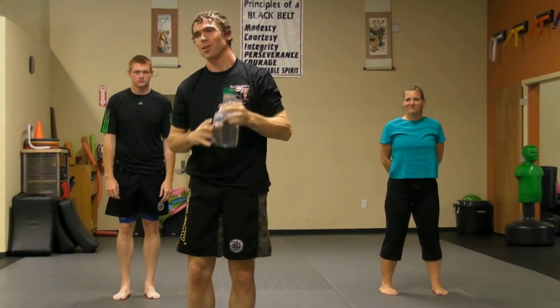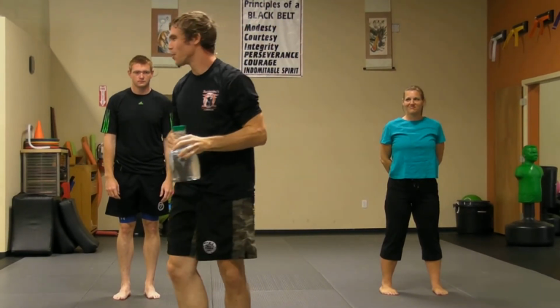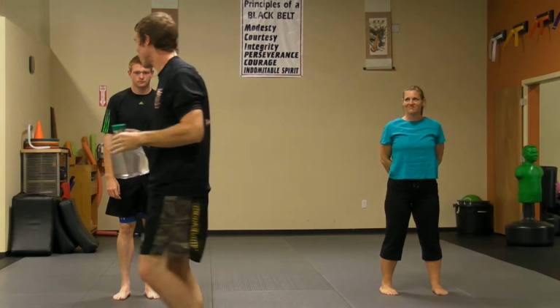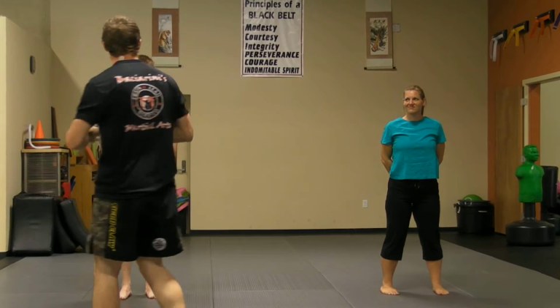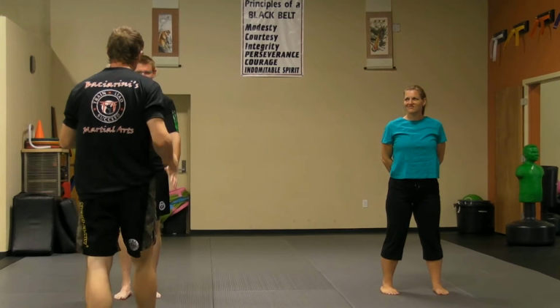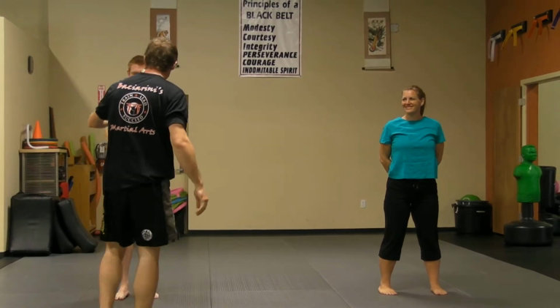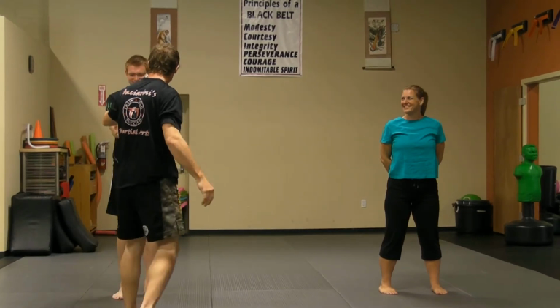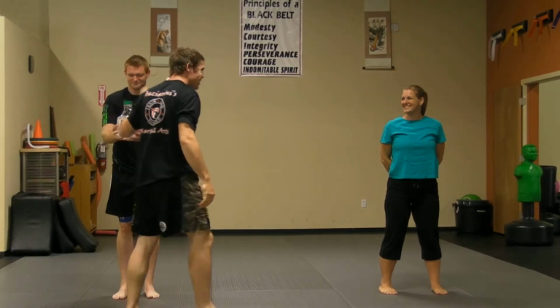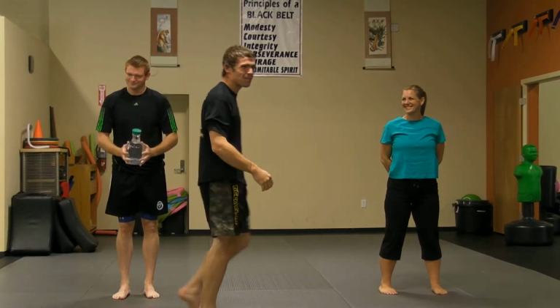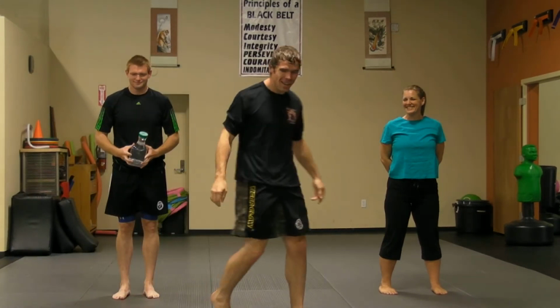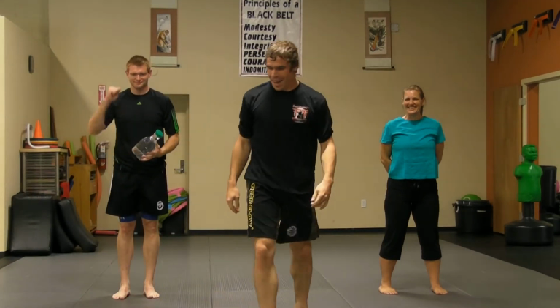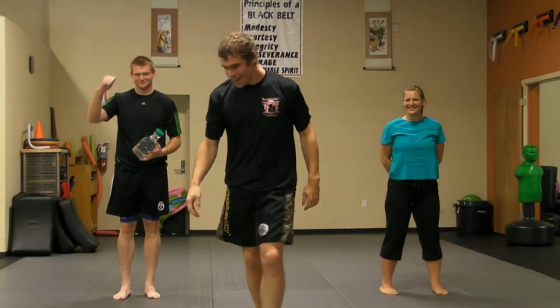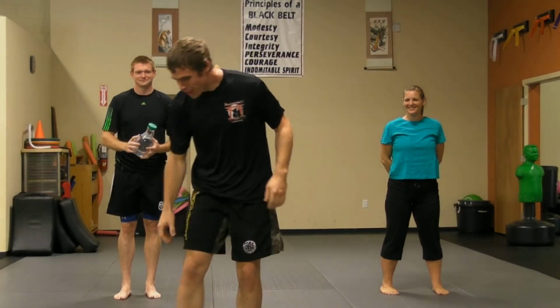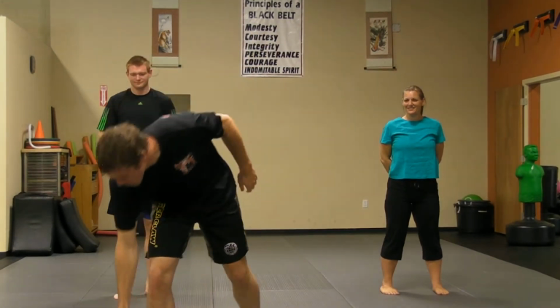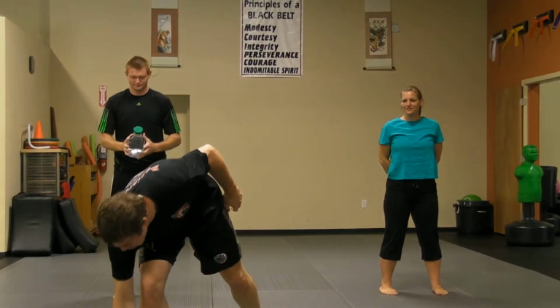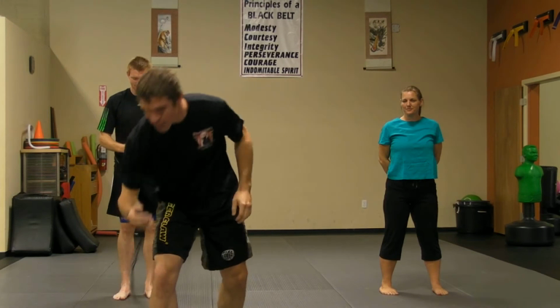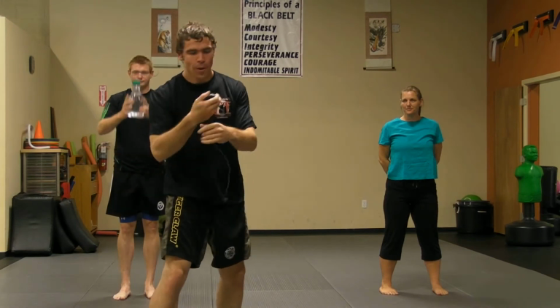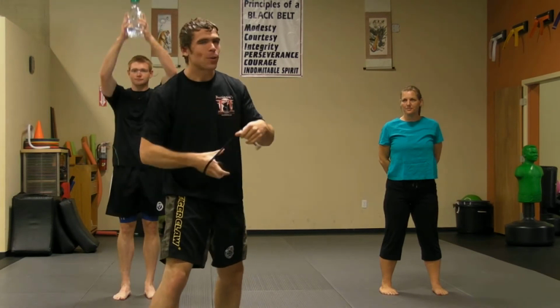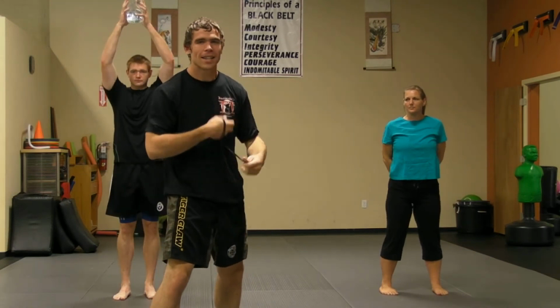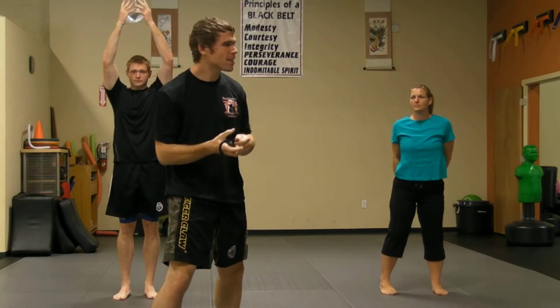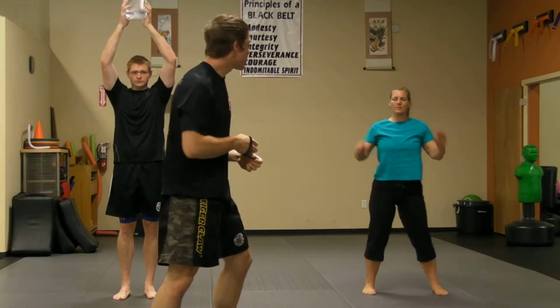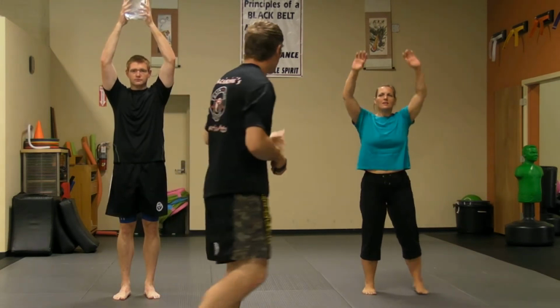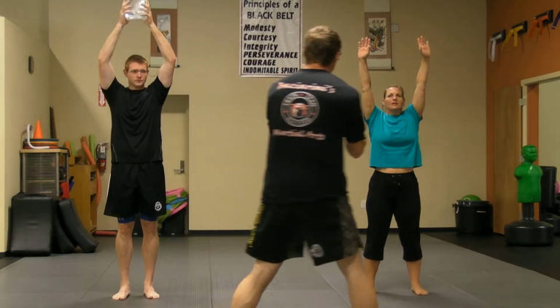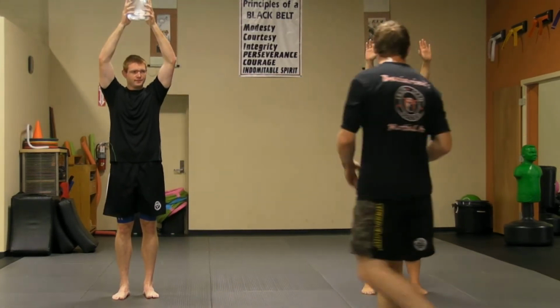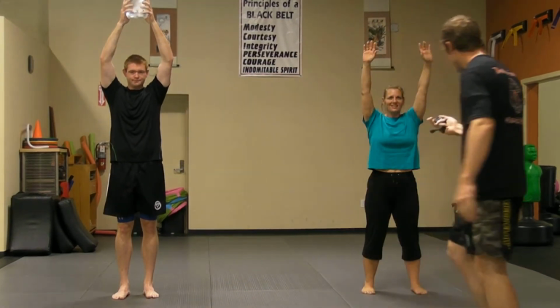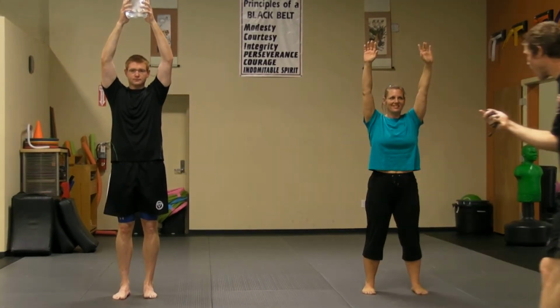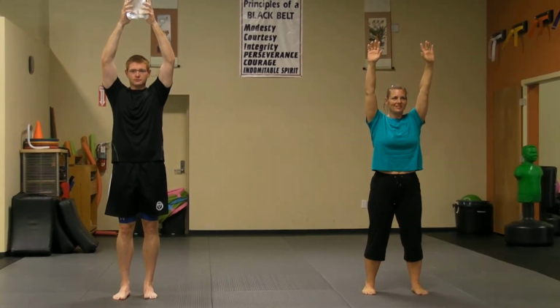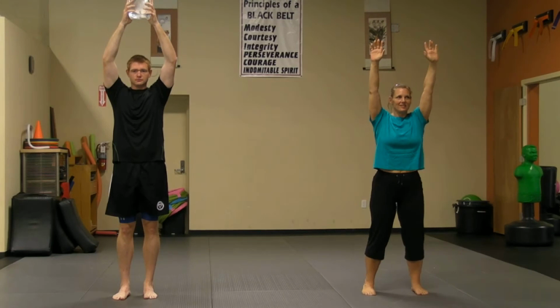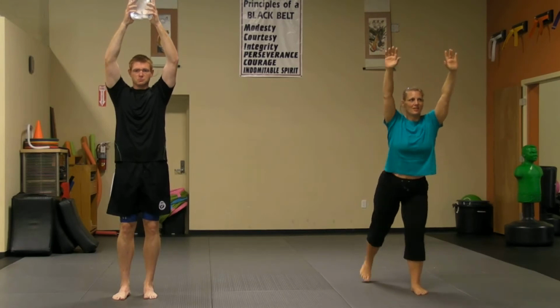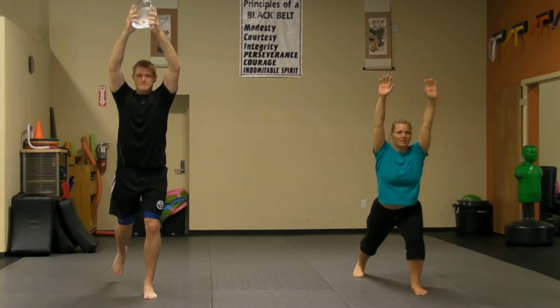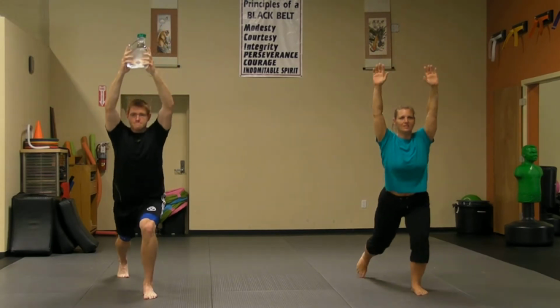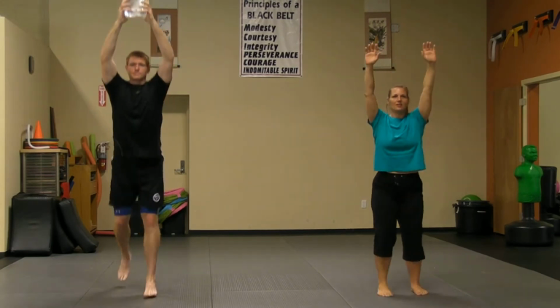We're going to see two versions — Charles will show us a more ambitious version. He's an ambitious guy. We're going to do our Tabata protocol, 20-second sets. Are you guys ready? Let's start.